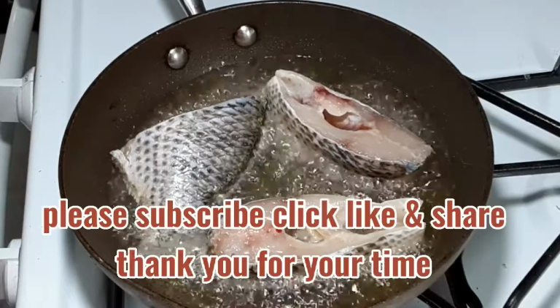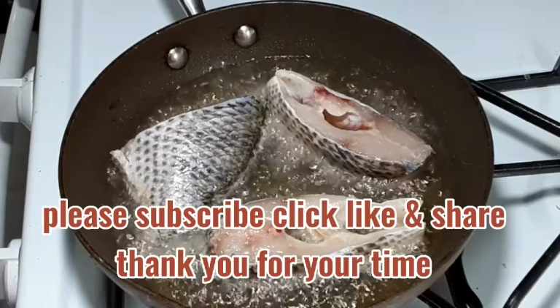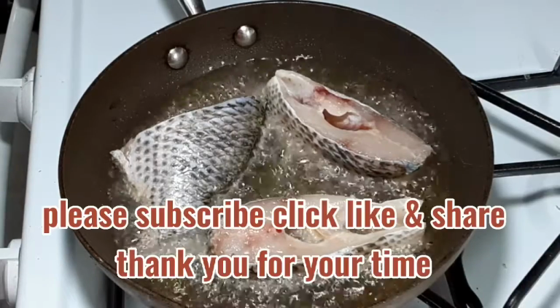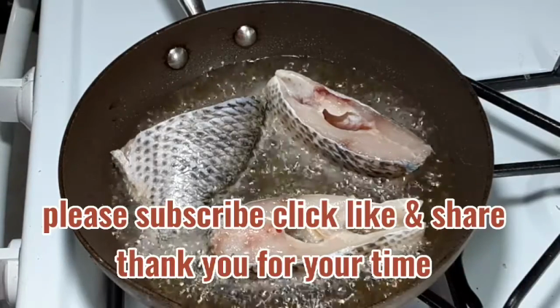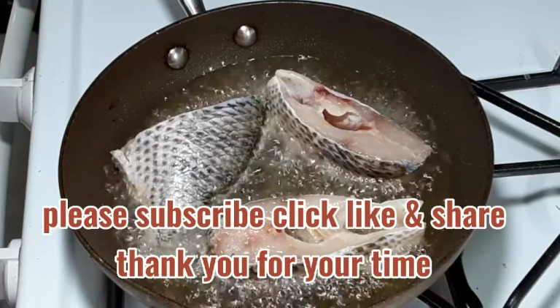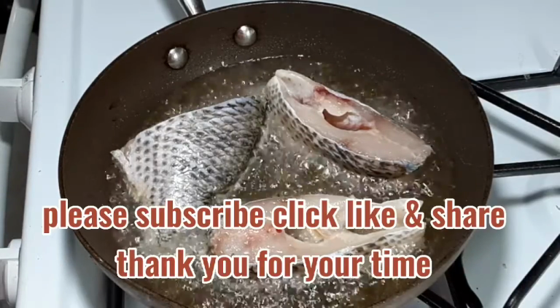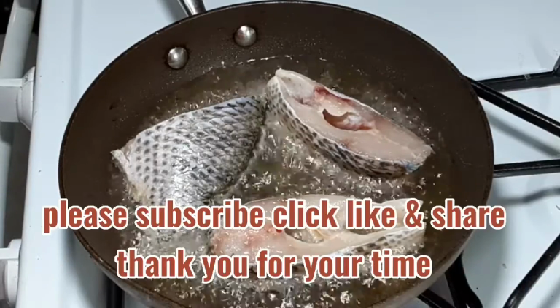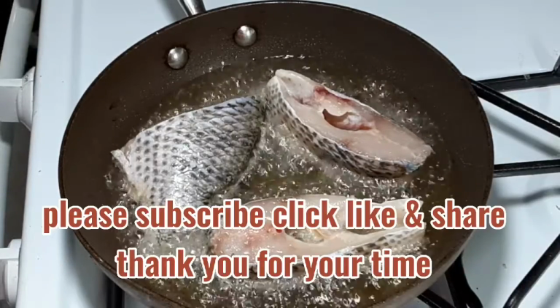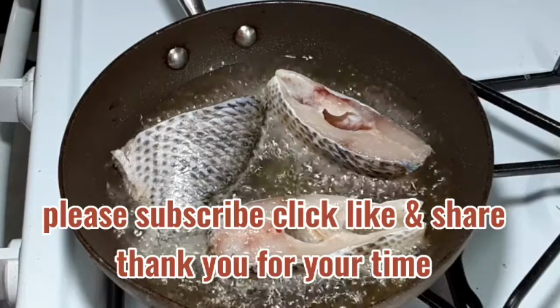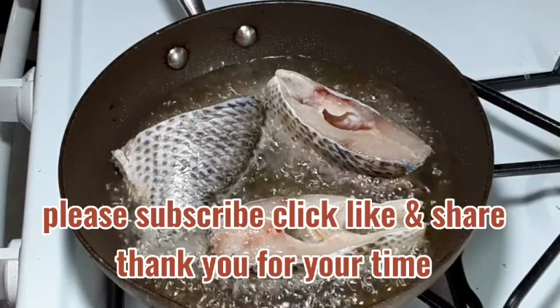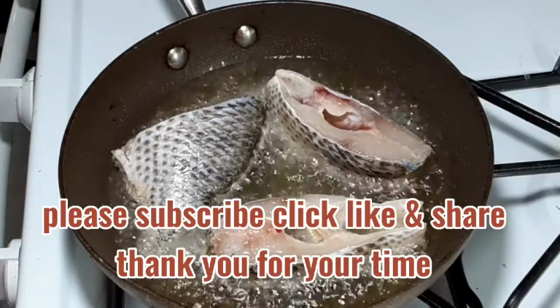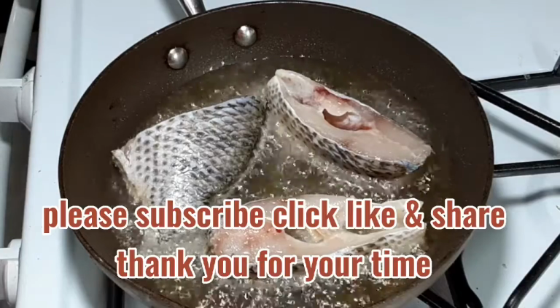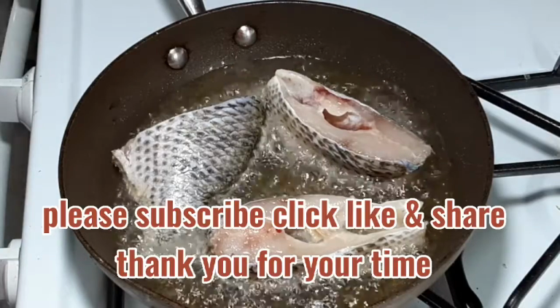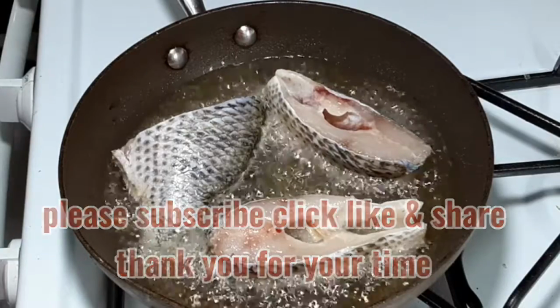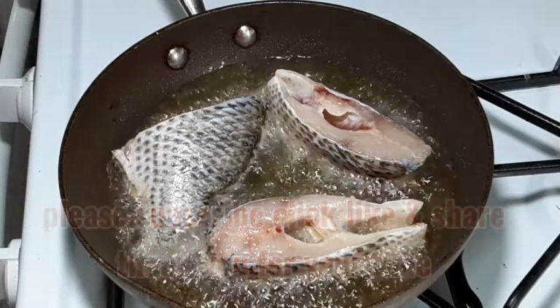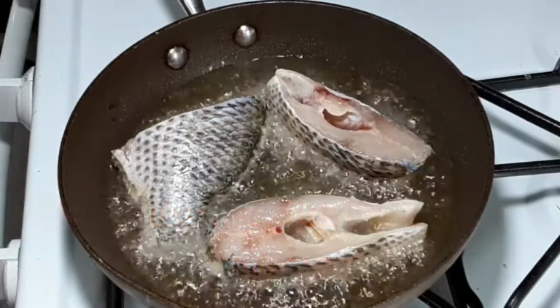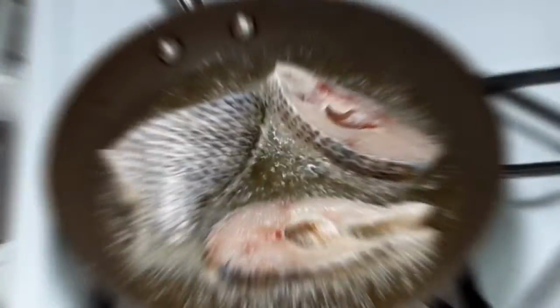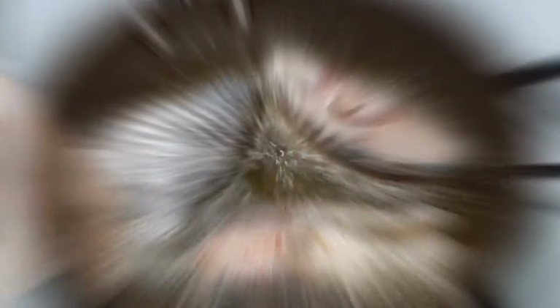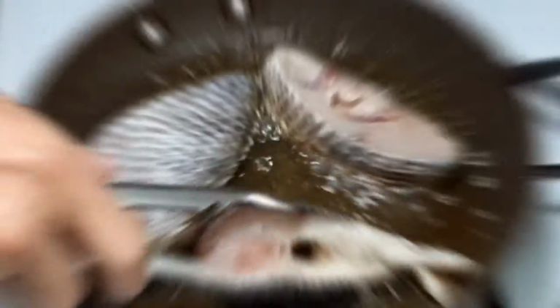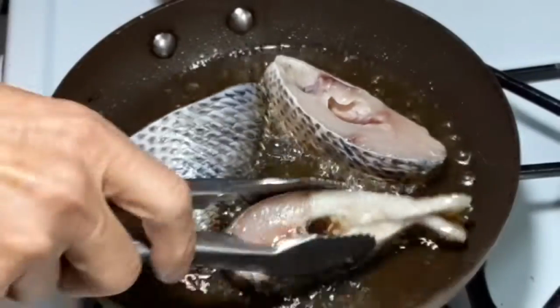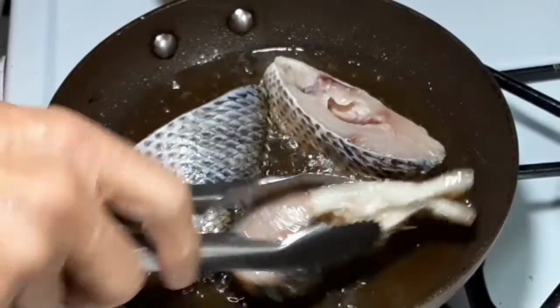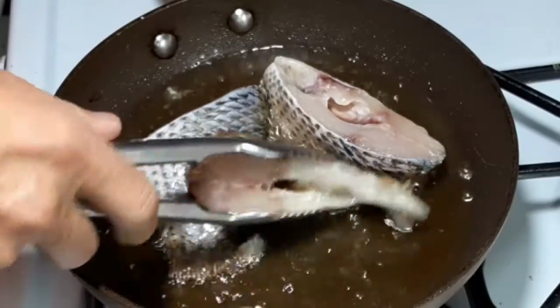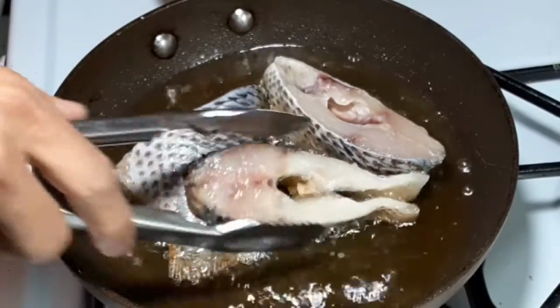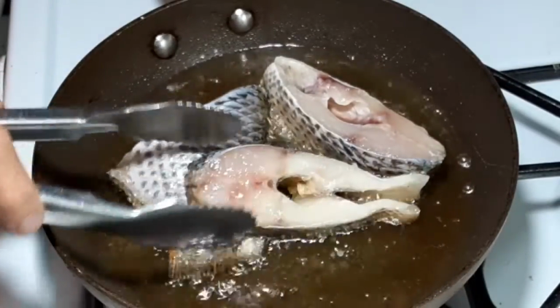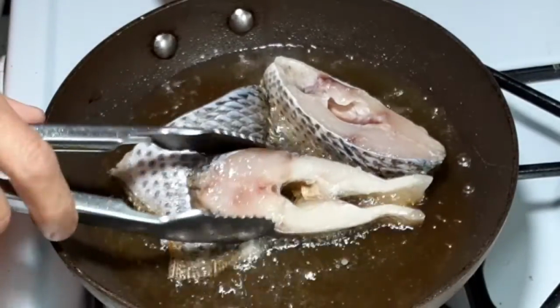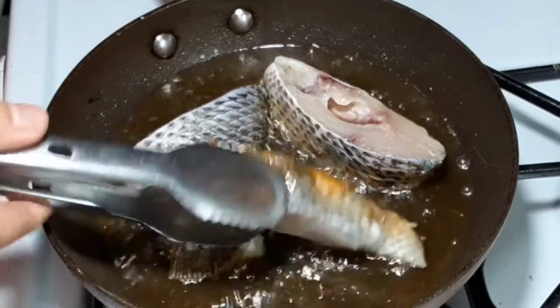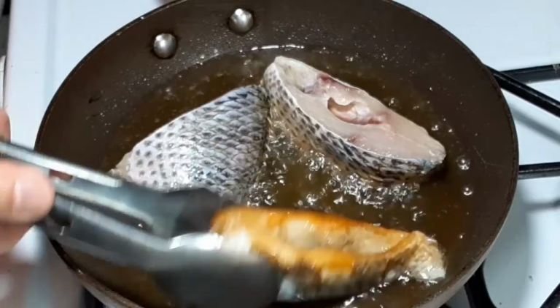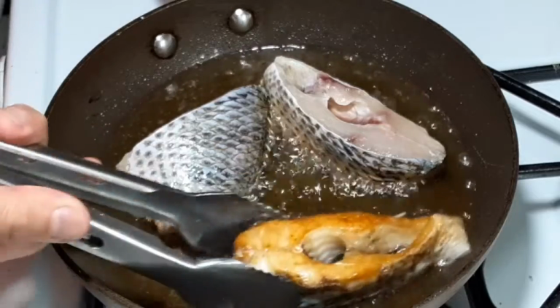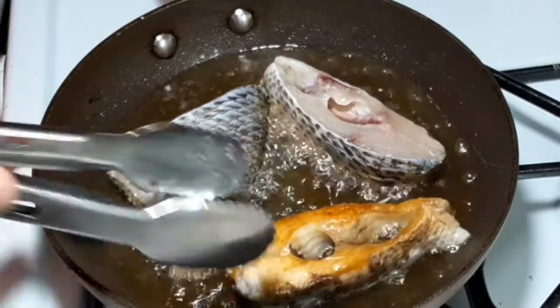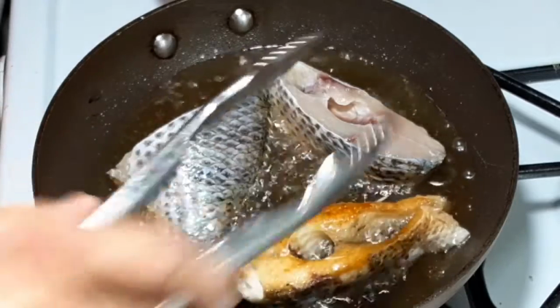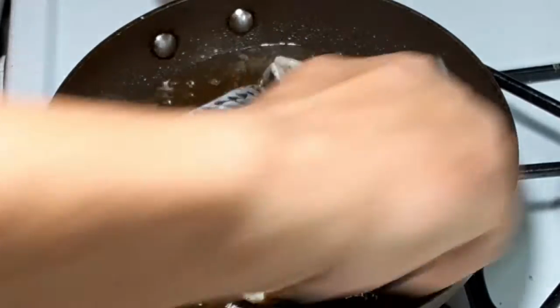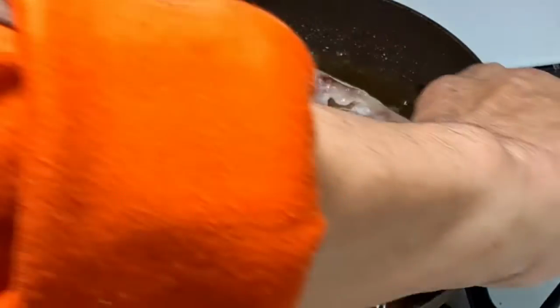Please subscribe, click like and share — thank you for your time. When the edges are turning brown in color, it is time to flip our fish.